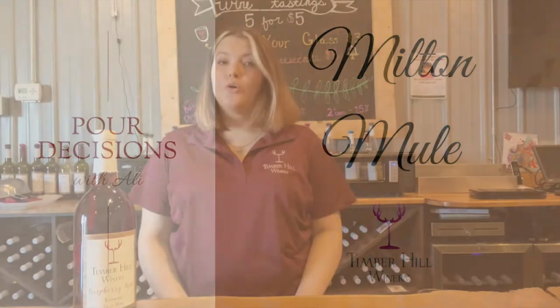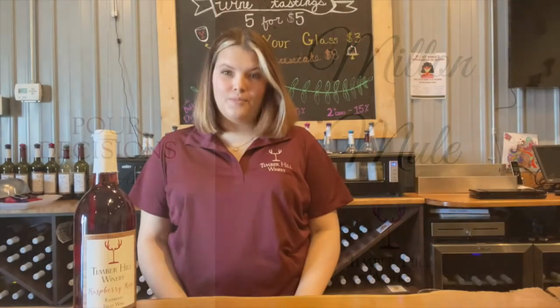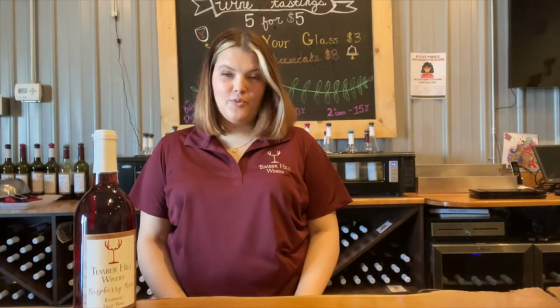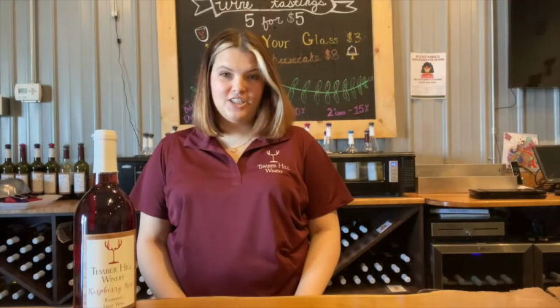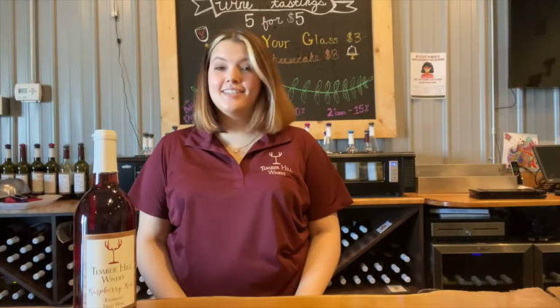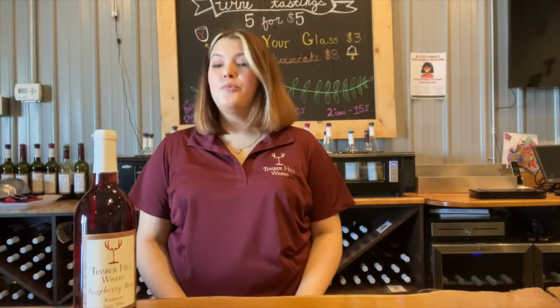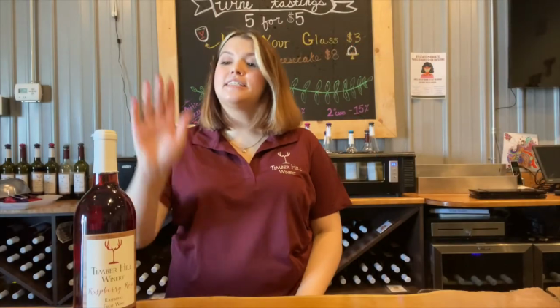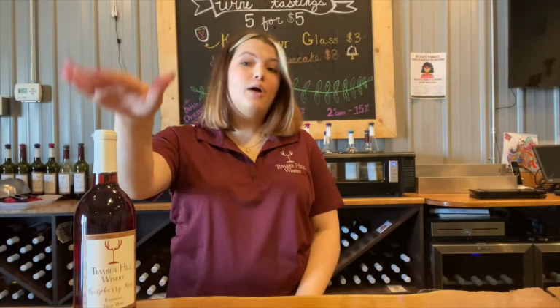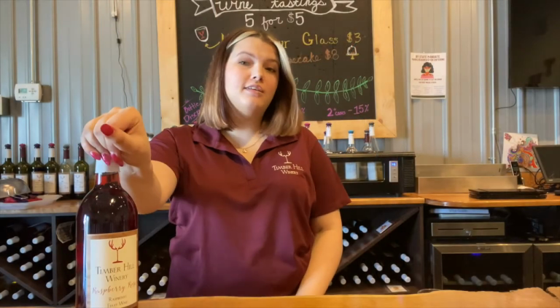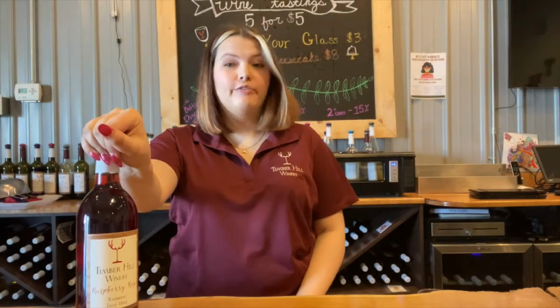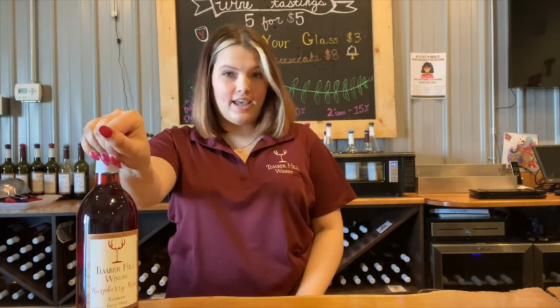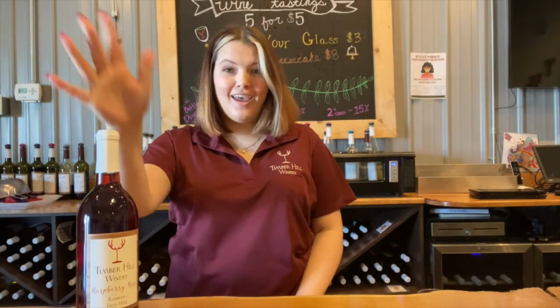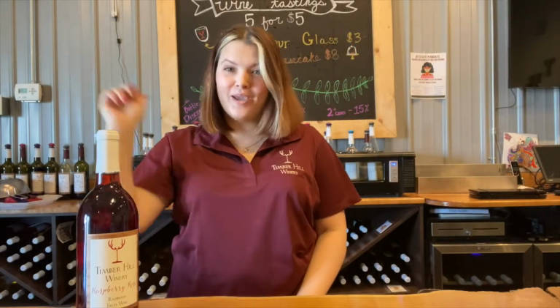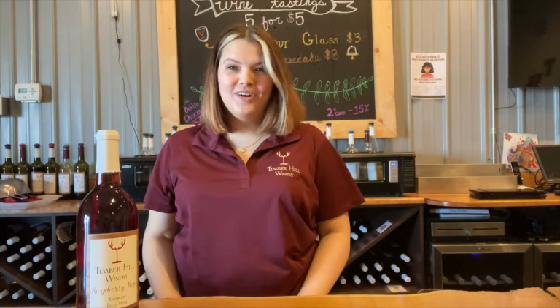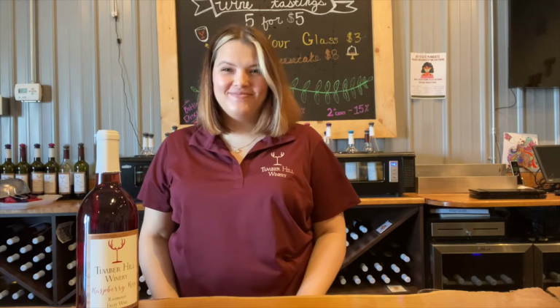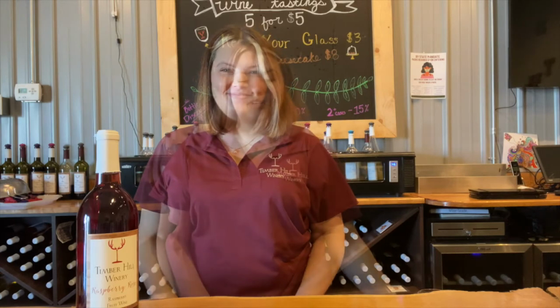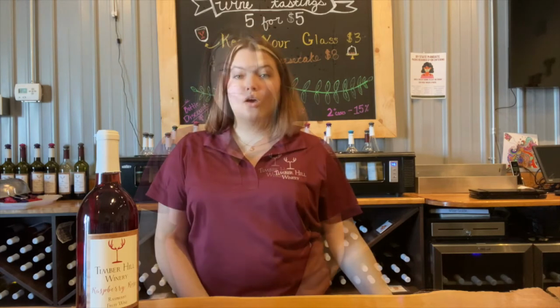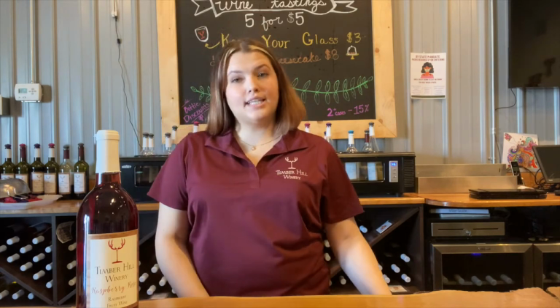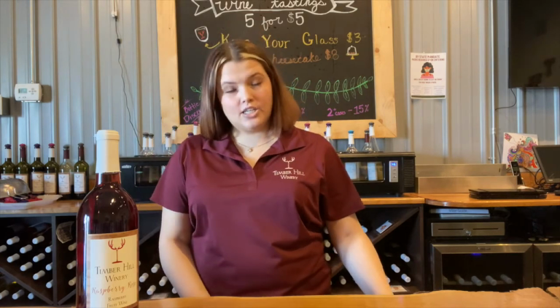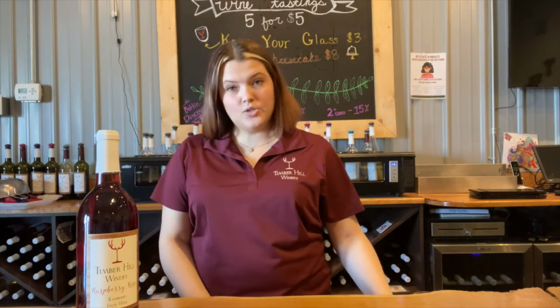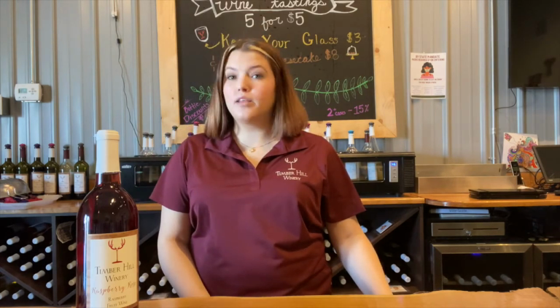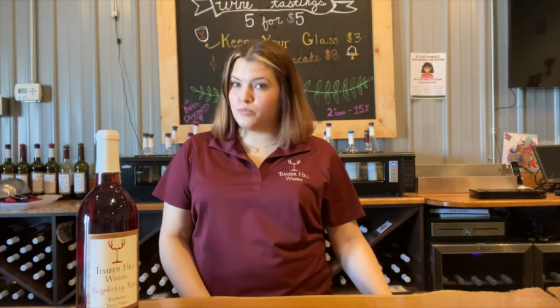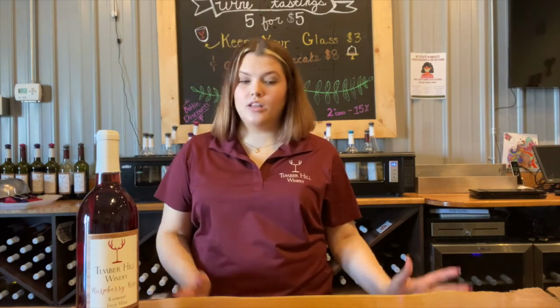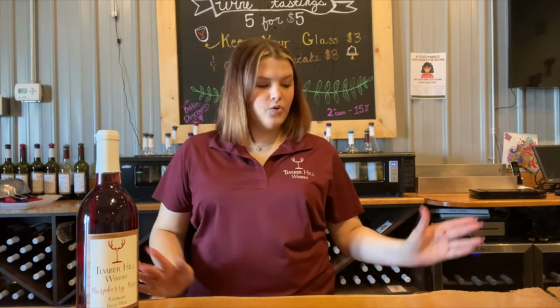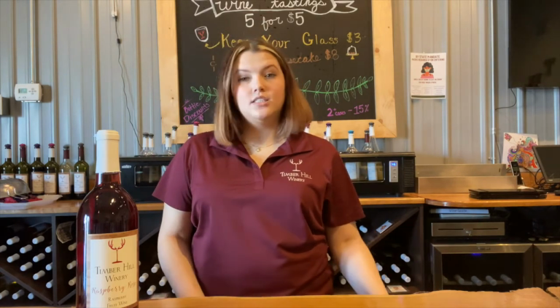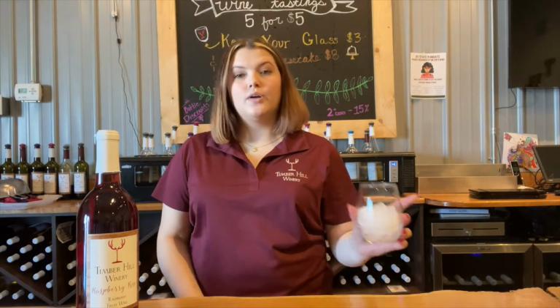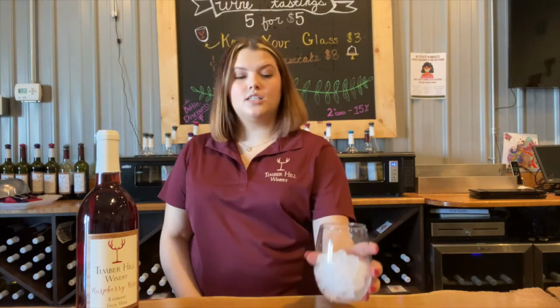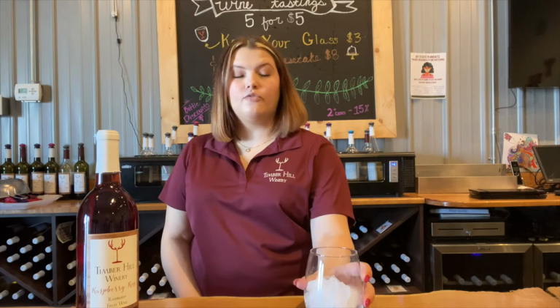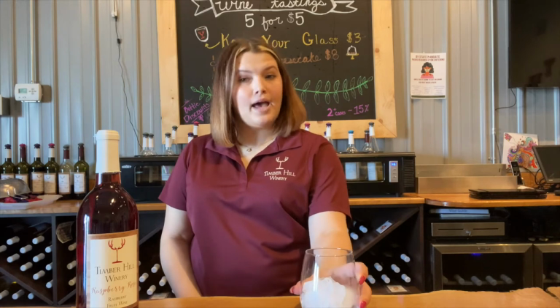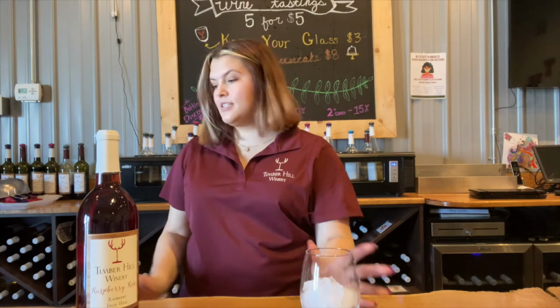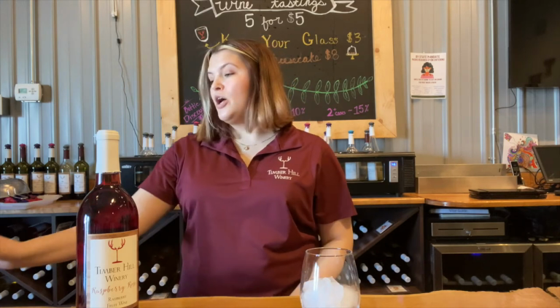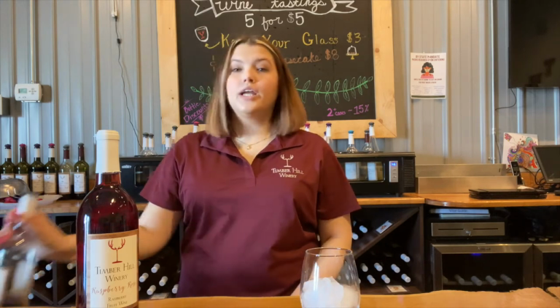Welcome back to Poor Decisions. Today we're going to take our raspberry rosé and make a mule. We decided to call this one the Milk Mule, so we're going to start off with some ice.